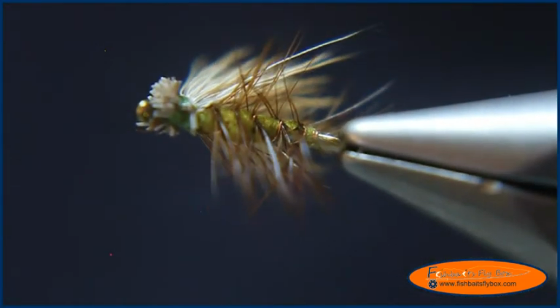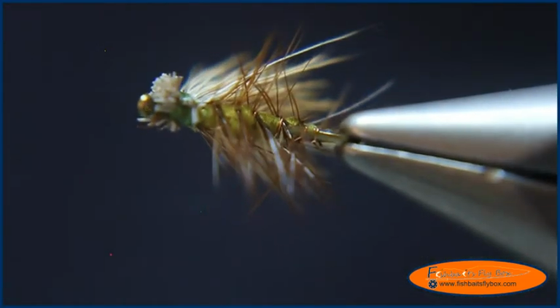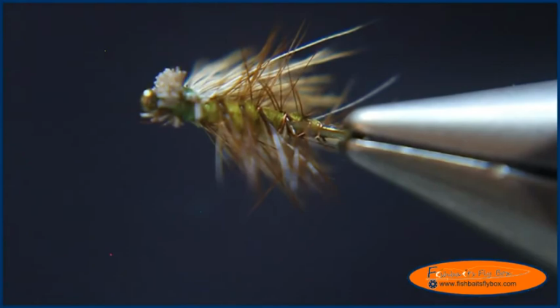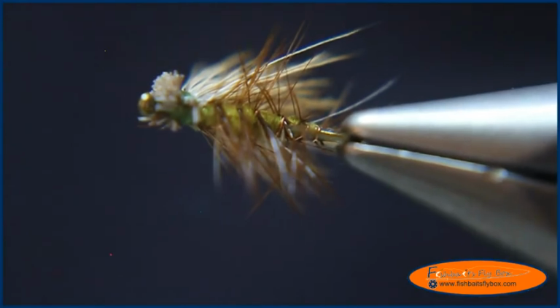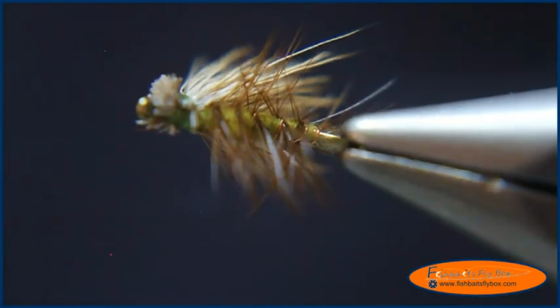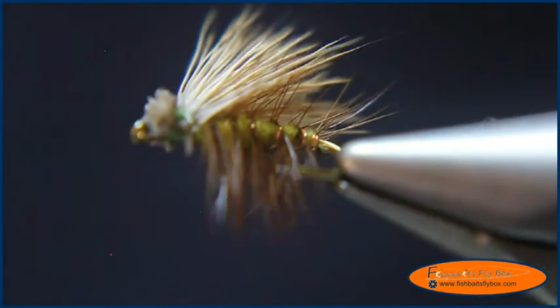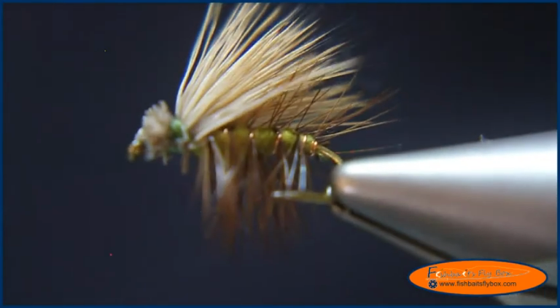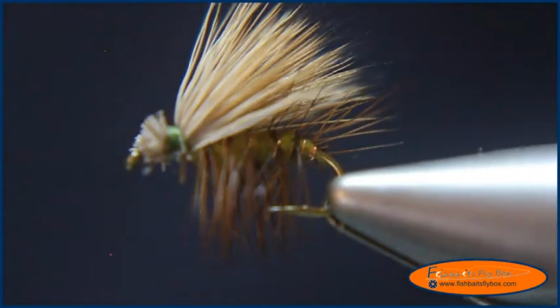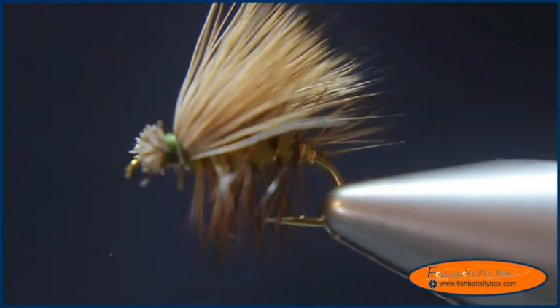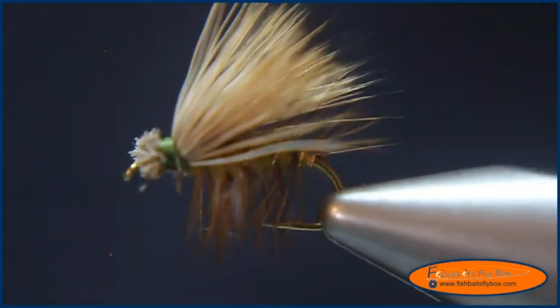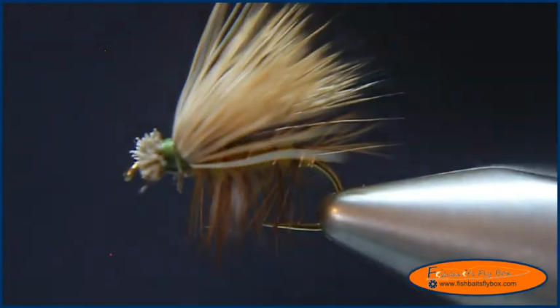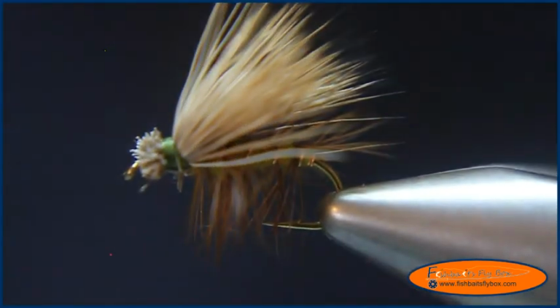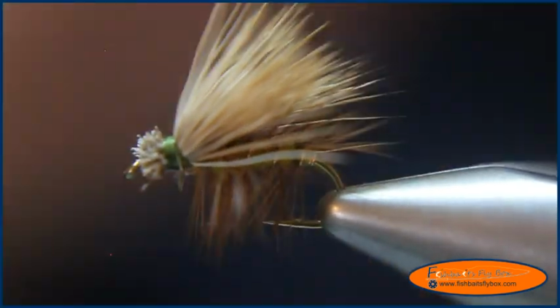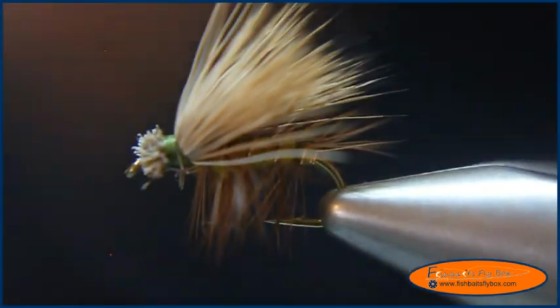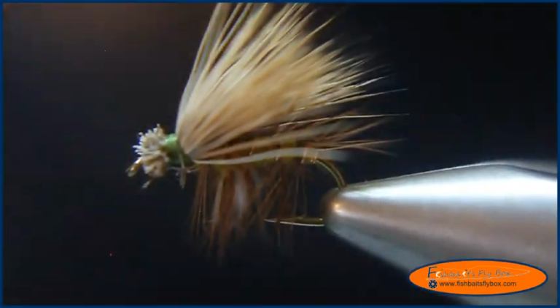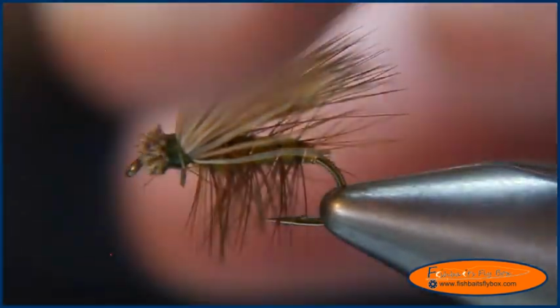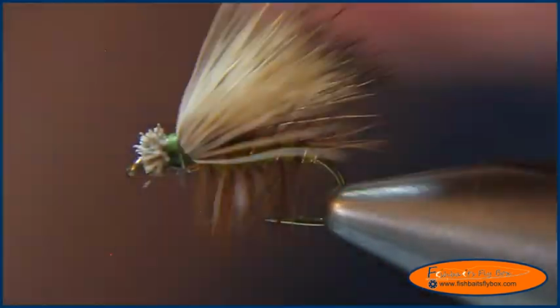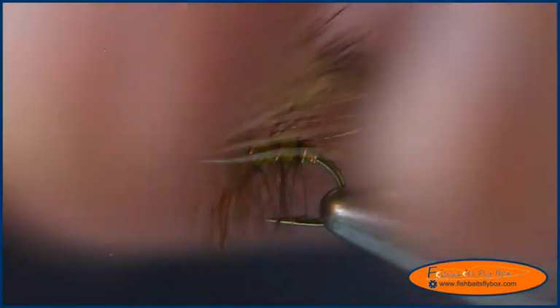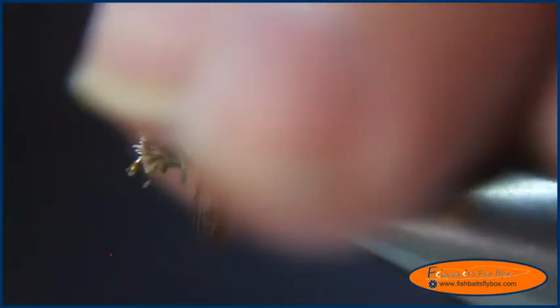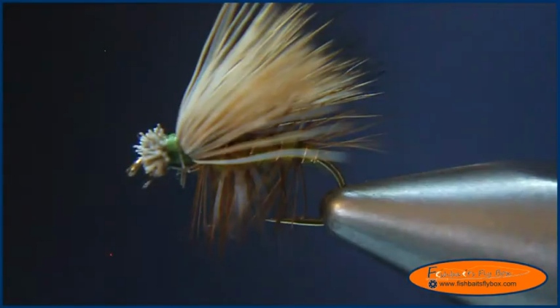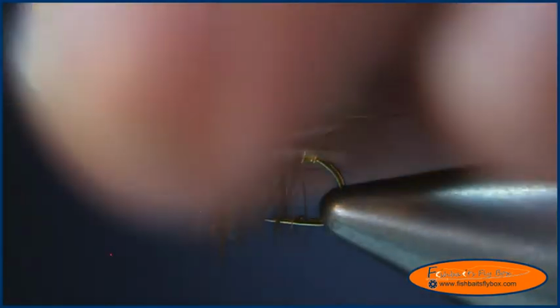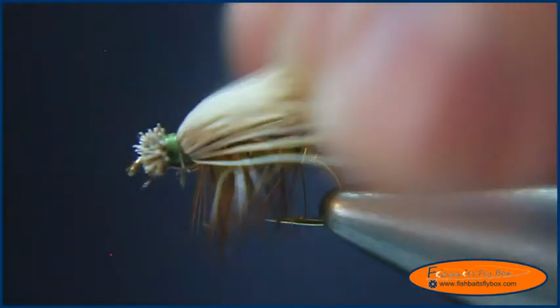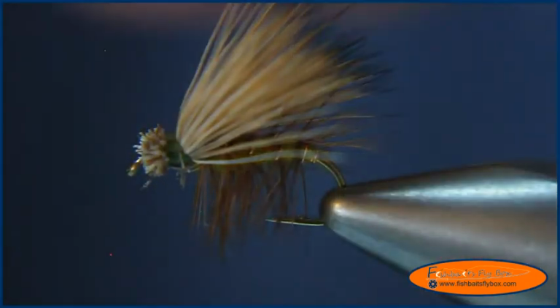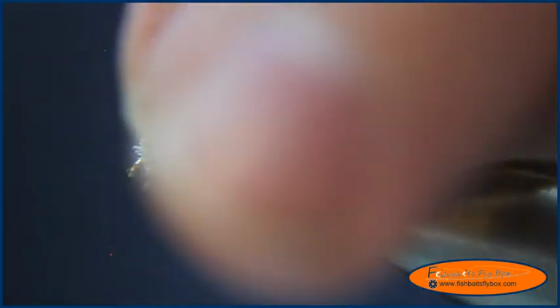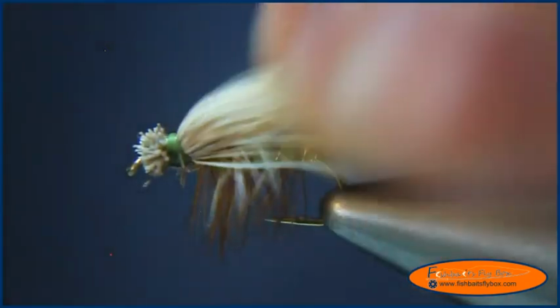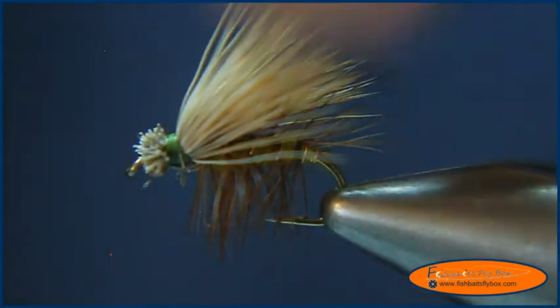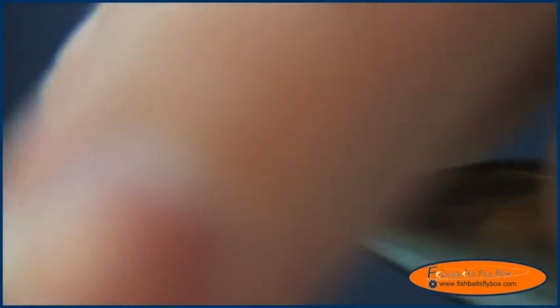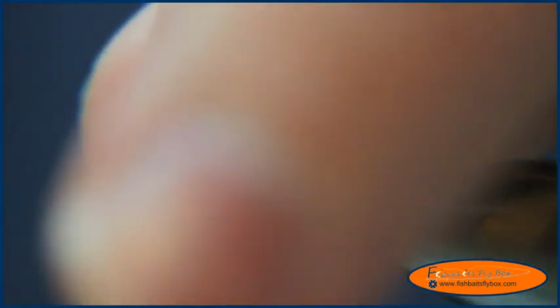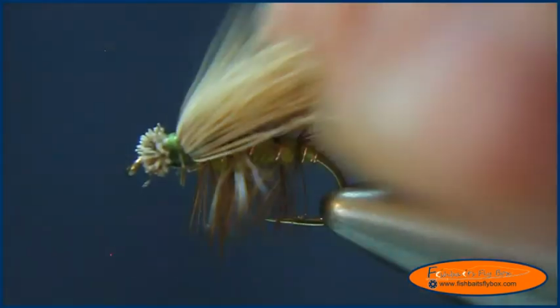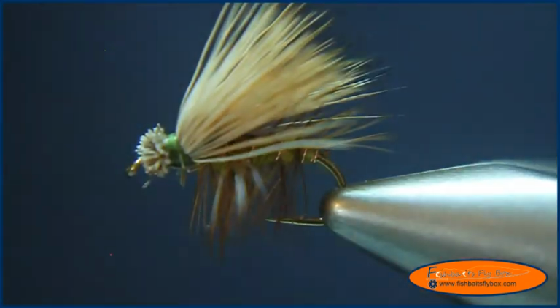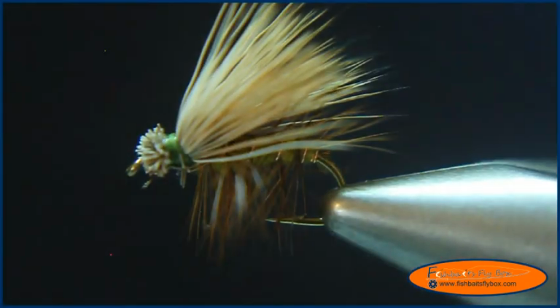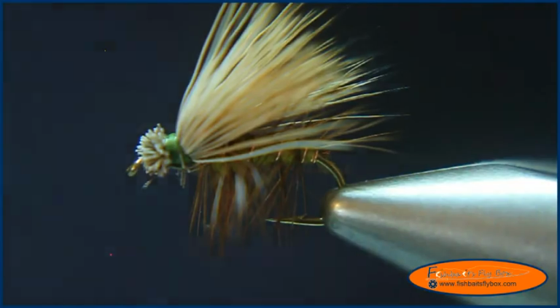I hope you enjoyed this demonstration of the elk hair caddis from Fishbaits Flybox. Please remember to like Fishbaits Flybox on Facebook, subscribe to Lance Dean's YouTube channel, and stay up to date with Fishbaits Flybox by going to FishbaitsFlybox.com. Thank you and have a nice day.